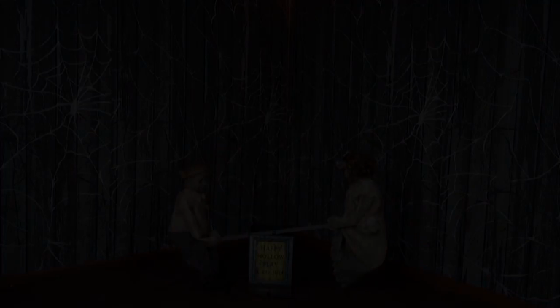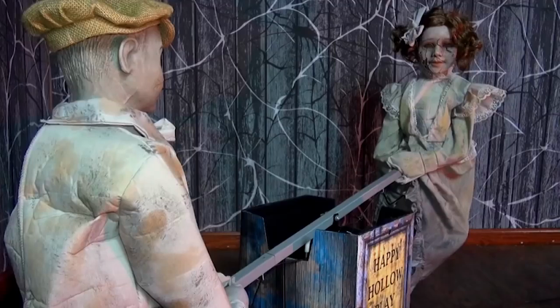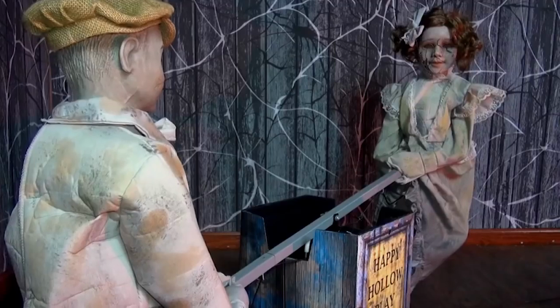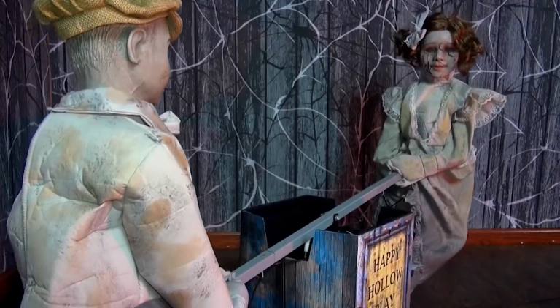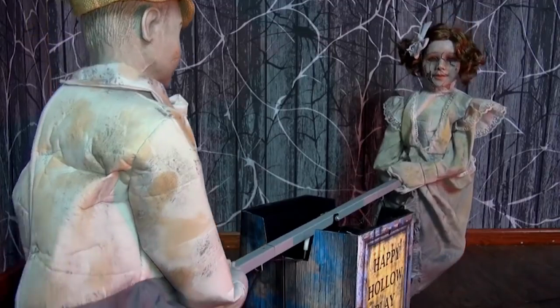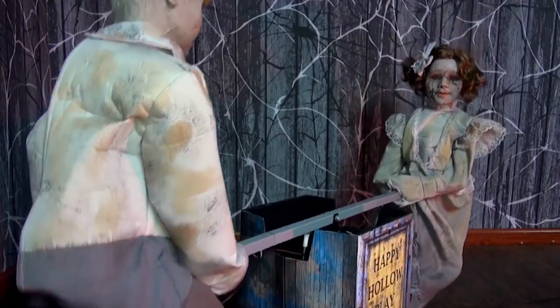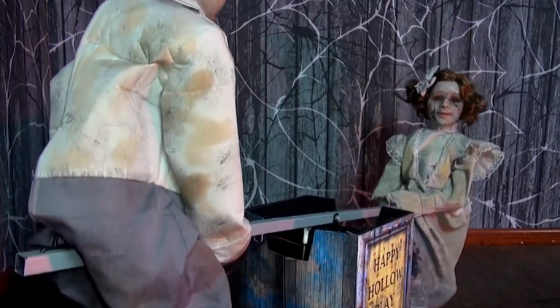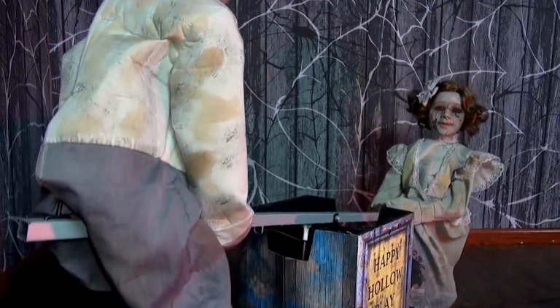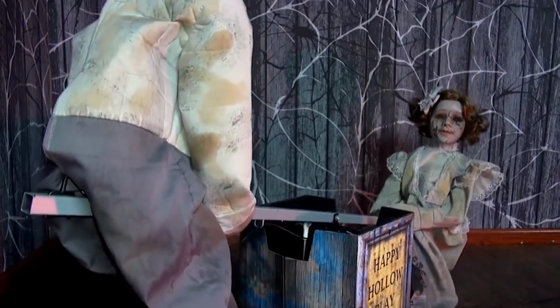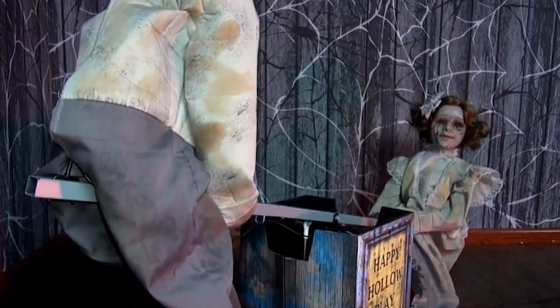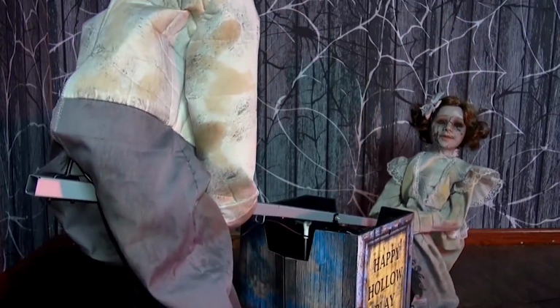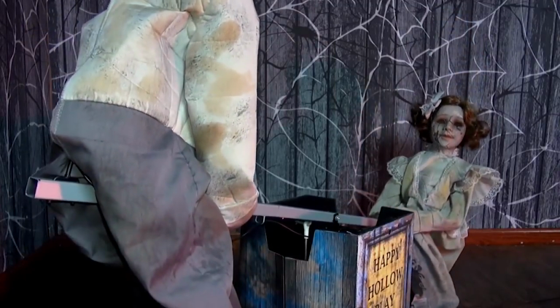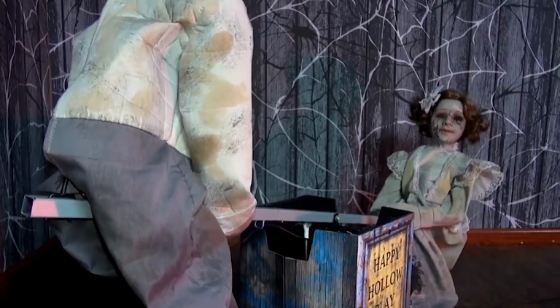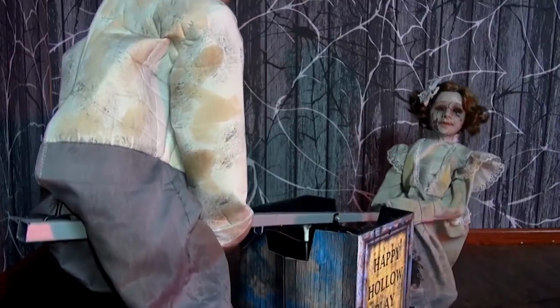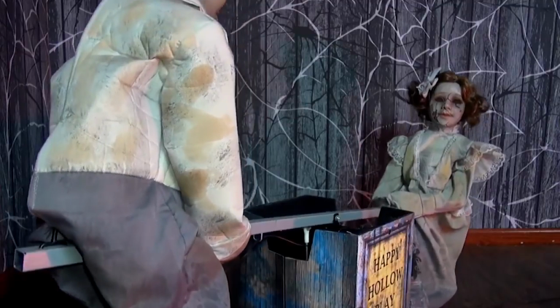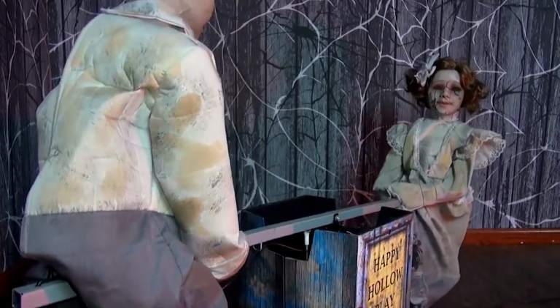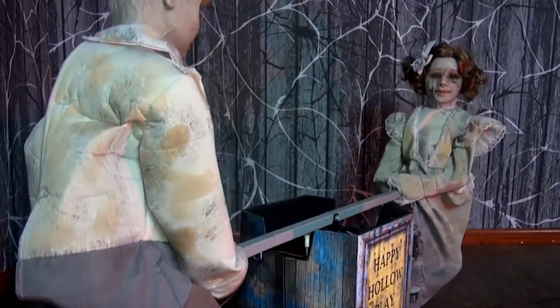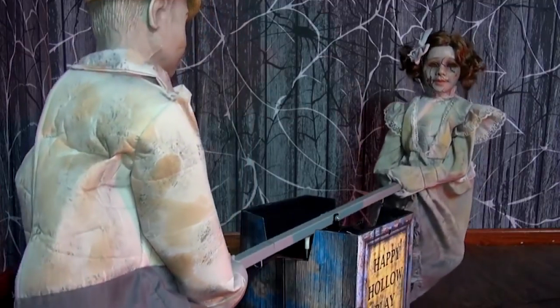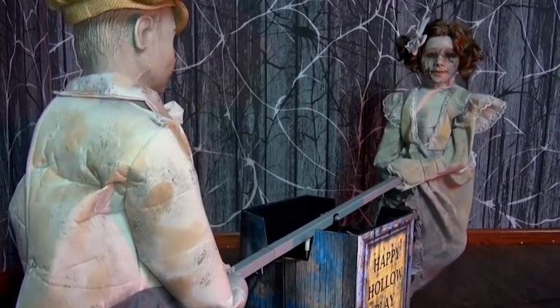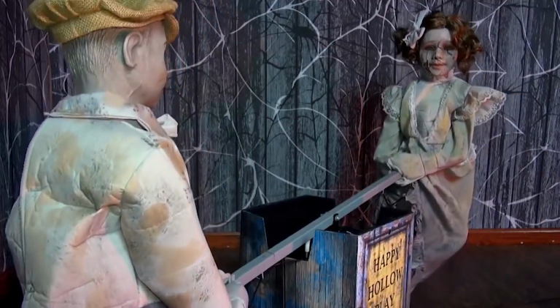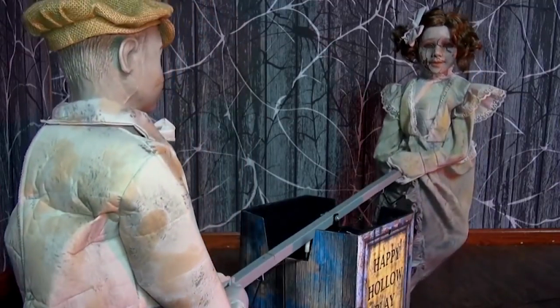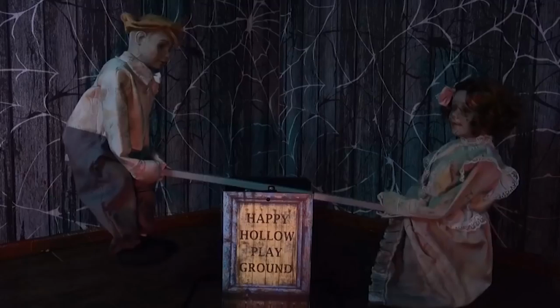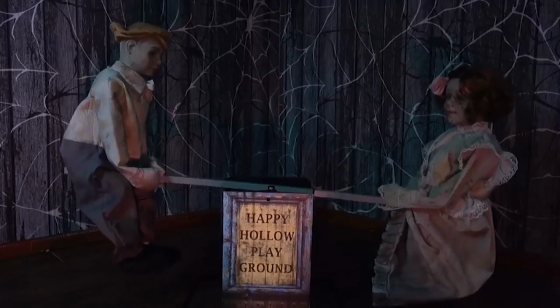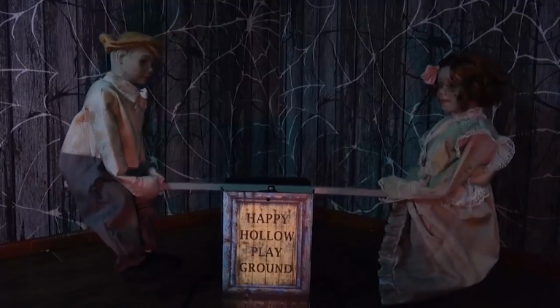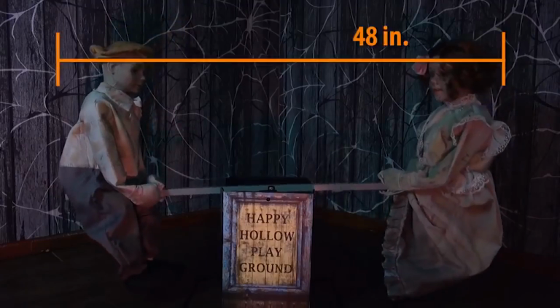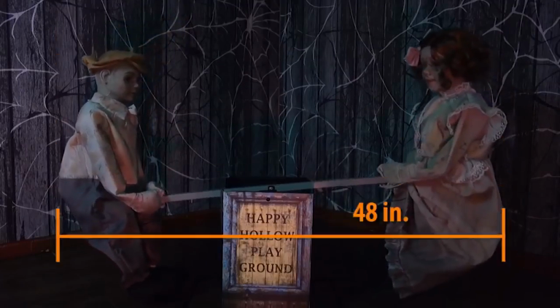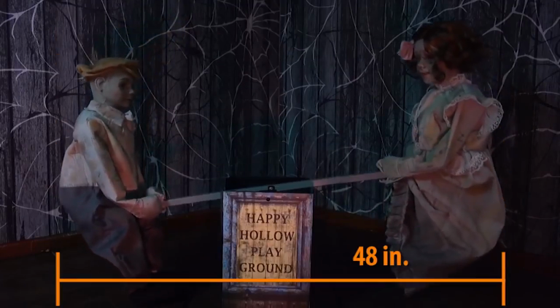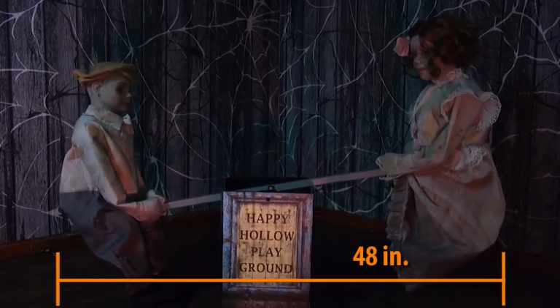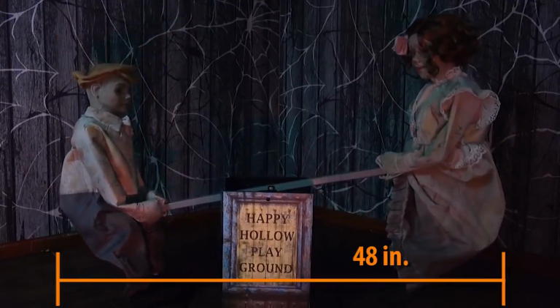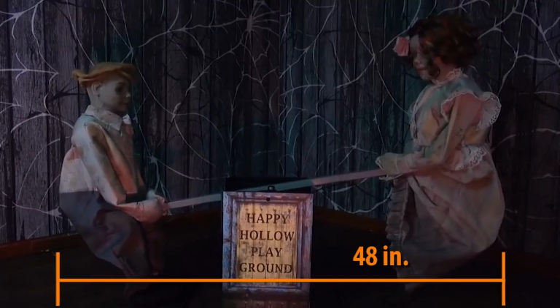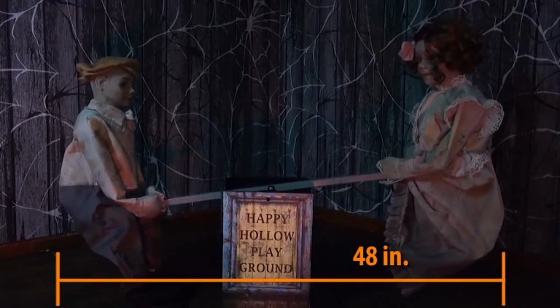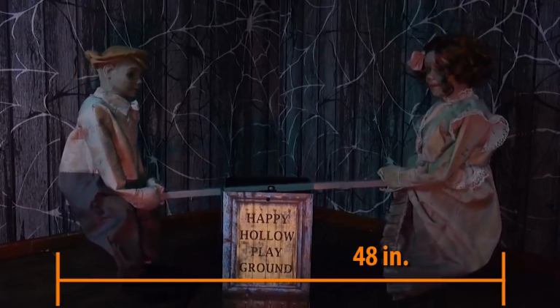The Seesaw Dolls has volume control and easy-to-assemble quick connect poles included. The prop weighs roughly 12 pounds and measures 48 inches from left to right.